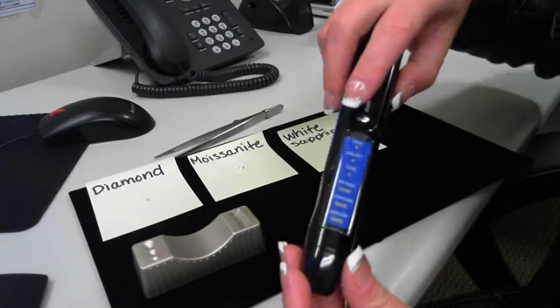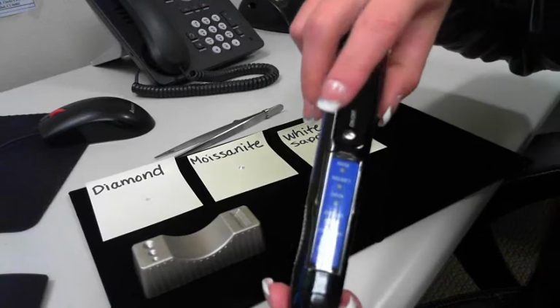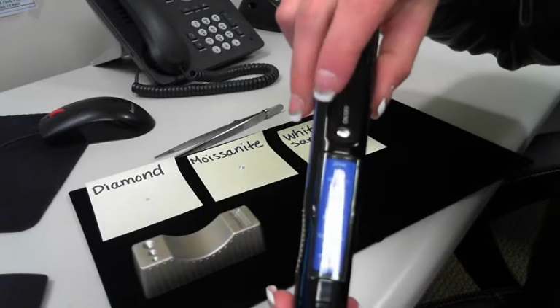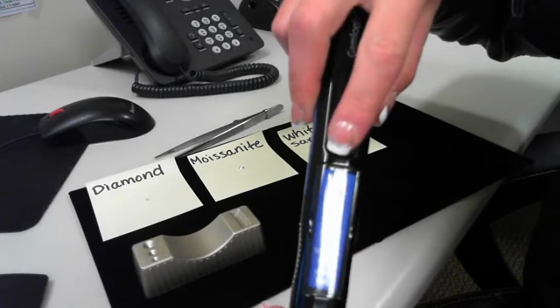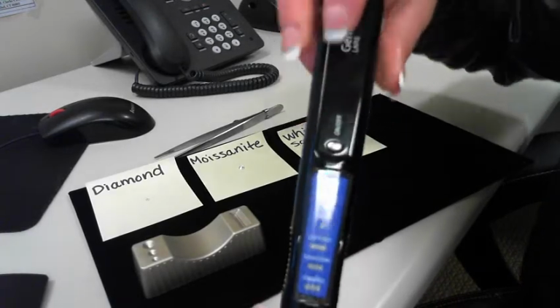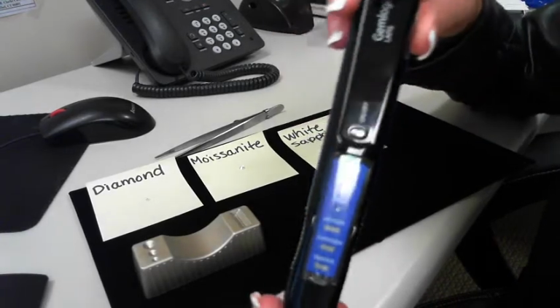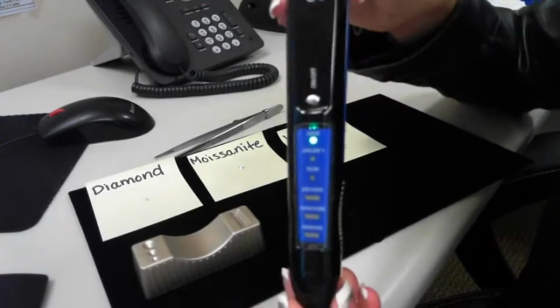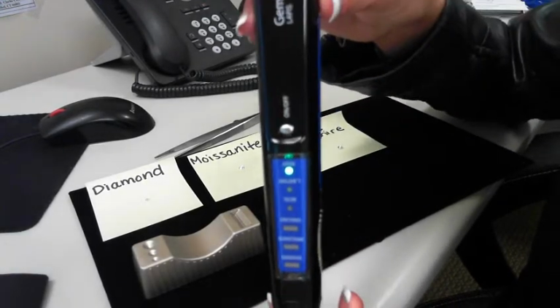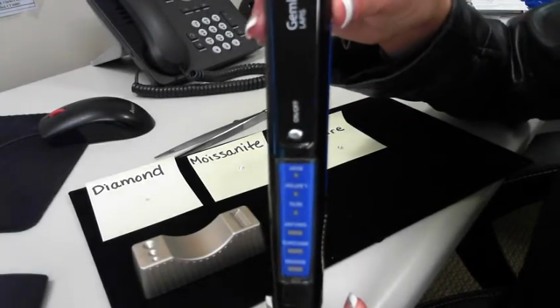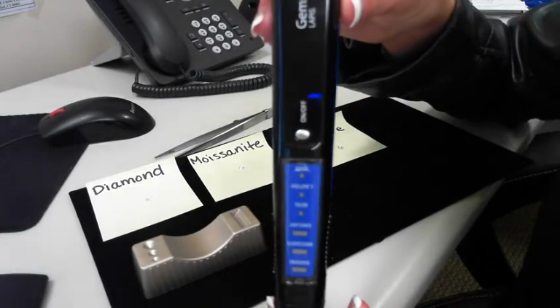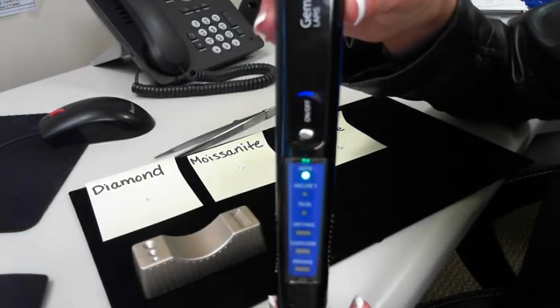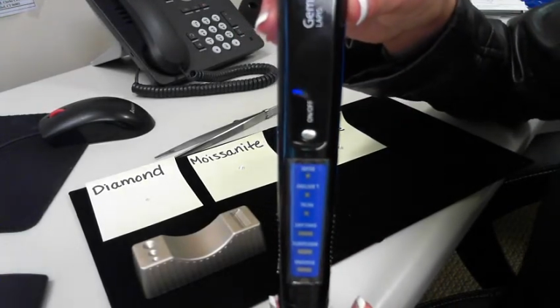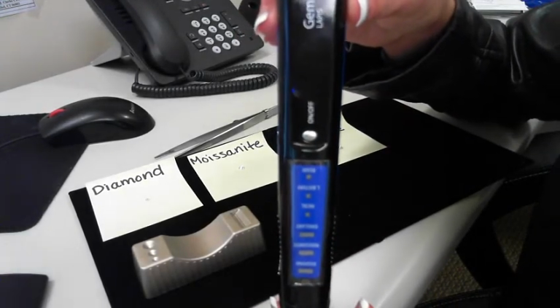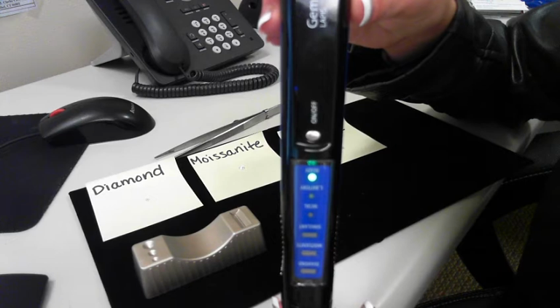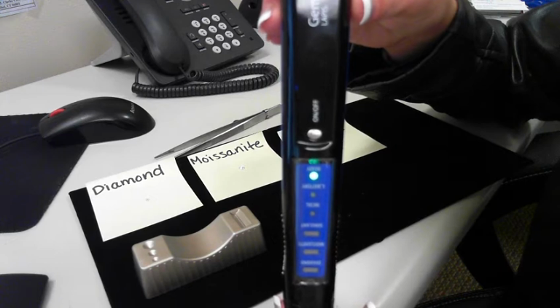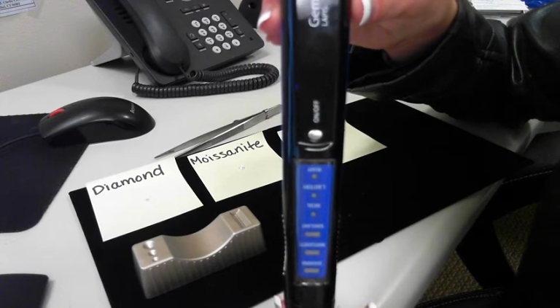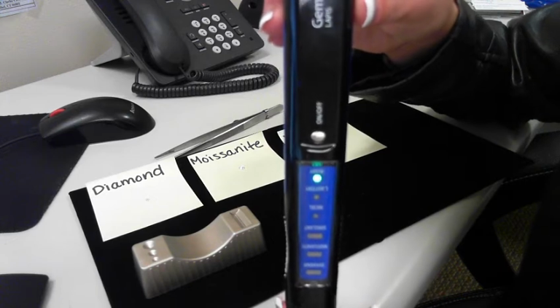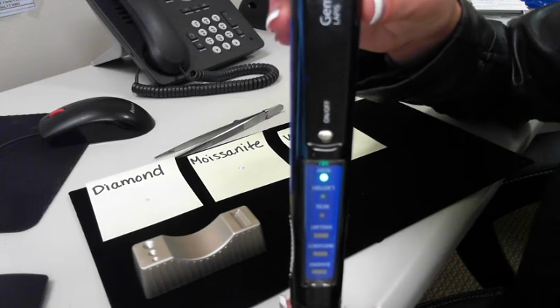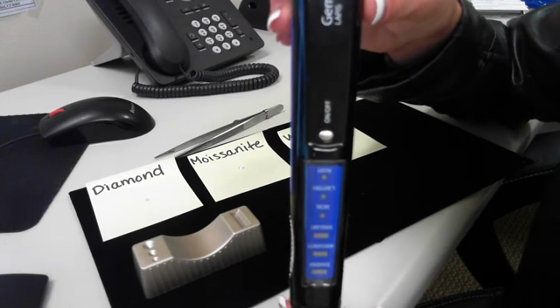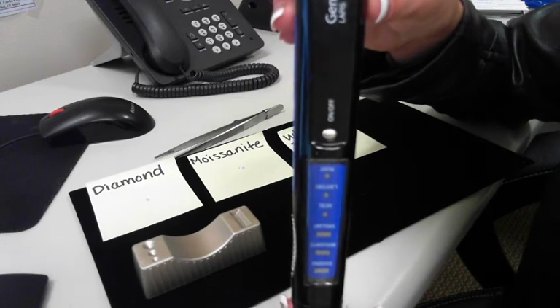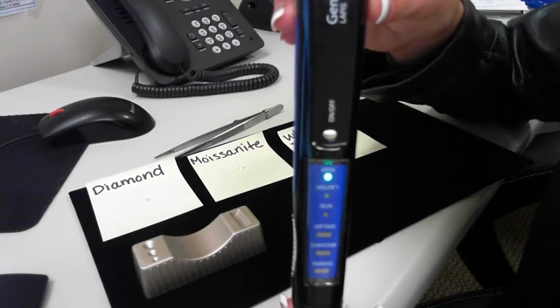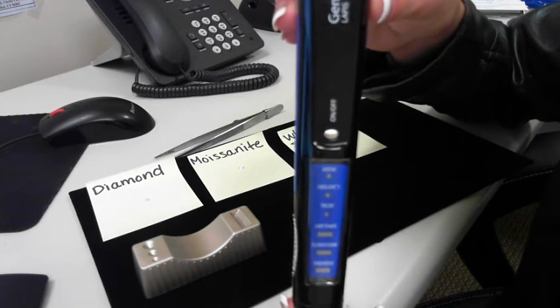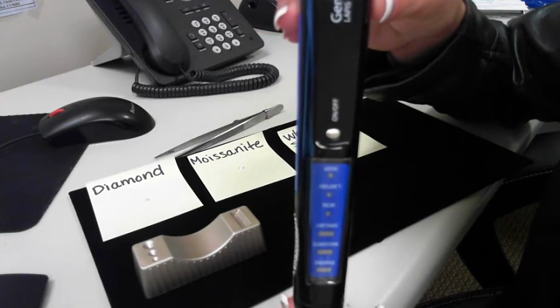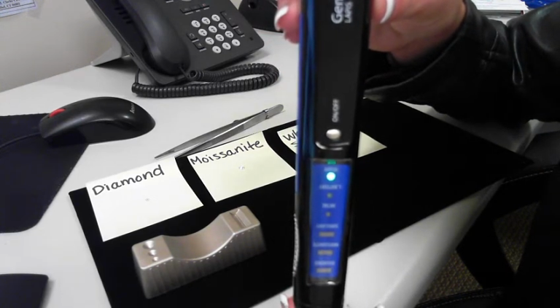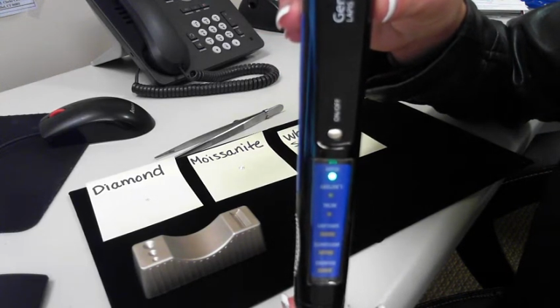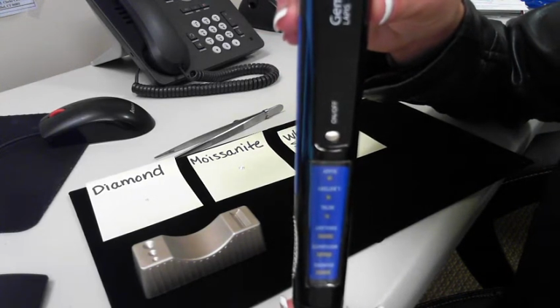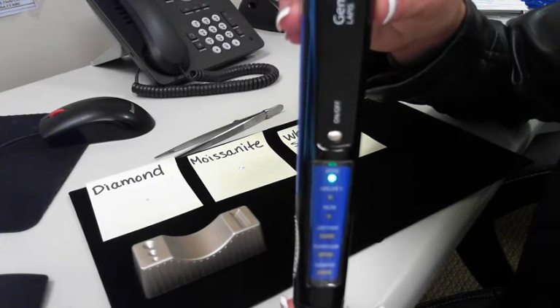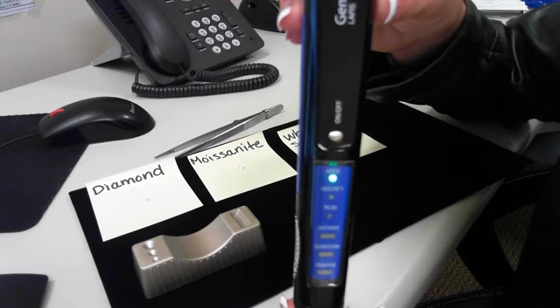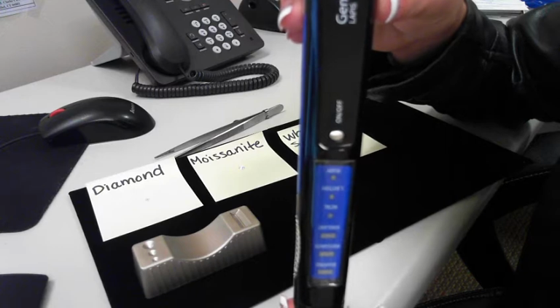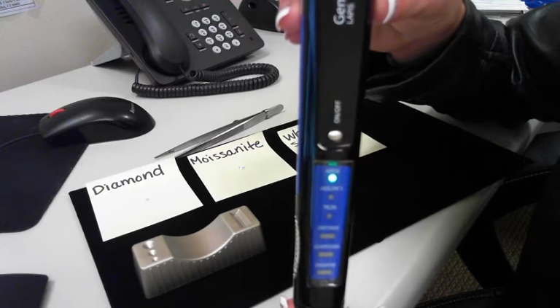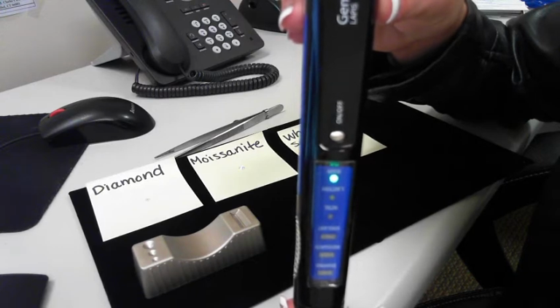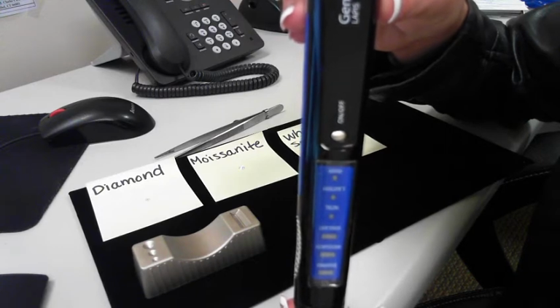So to turn the product on, just hit the On button. The product will blink for a few seconds, and then once it stops blinking, it'll just remain green and it'll make a beeping noise so you know it's ready.